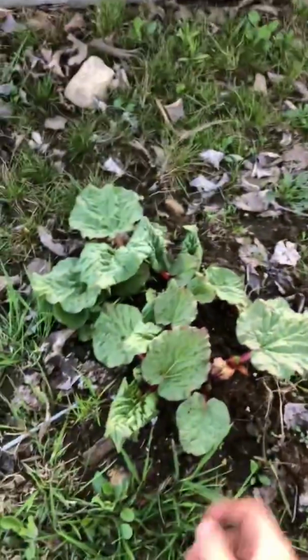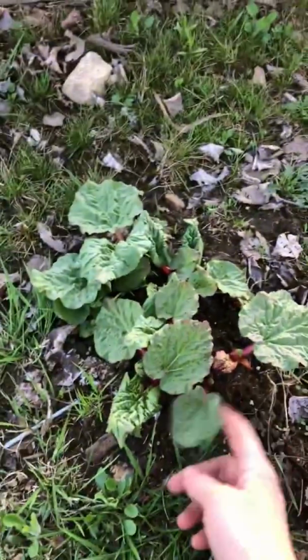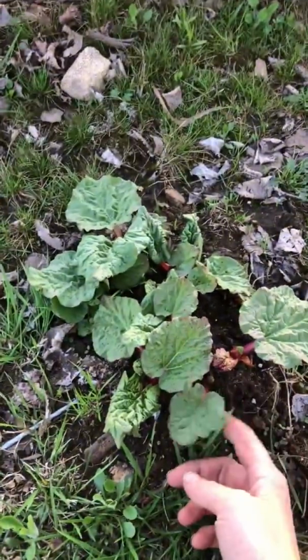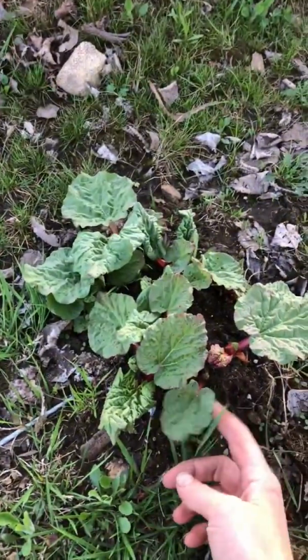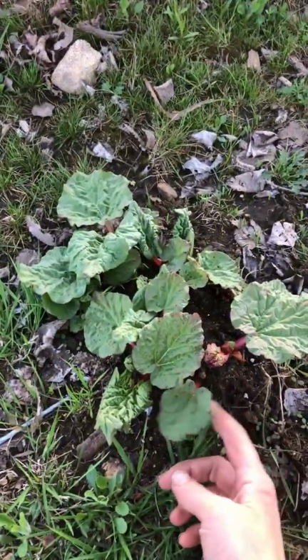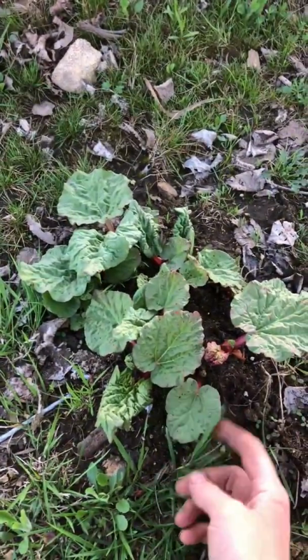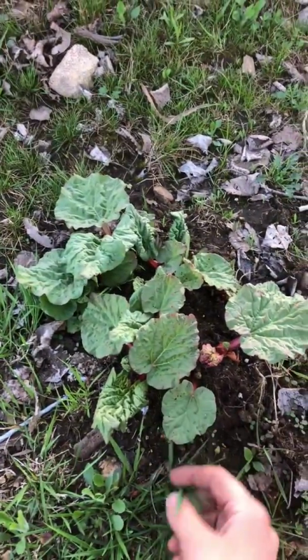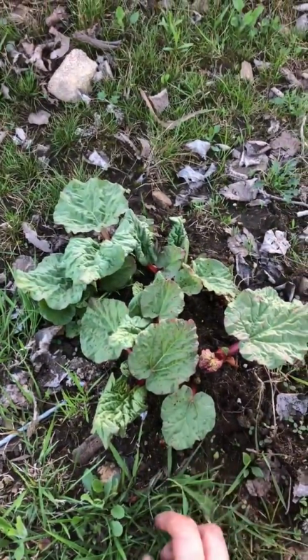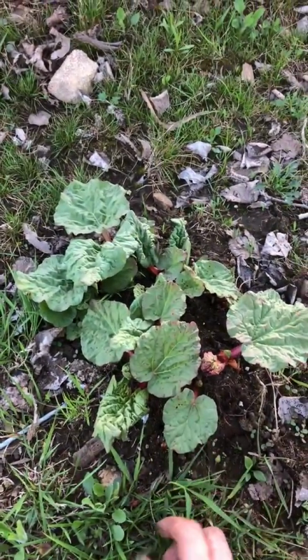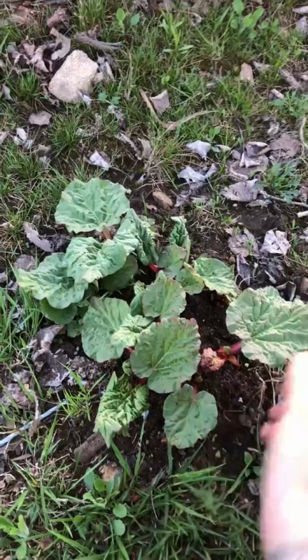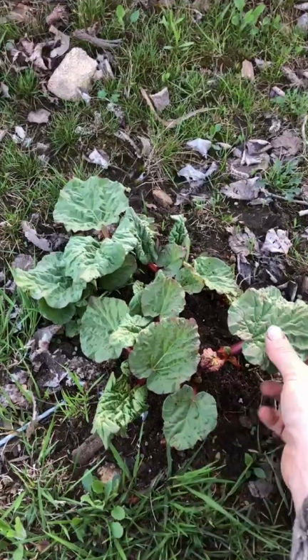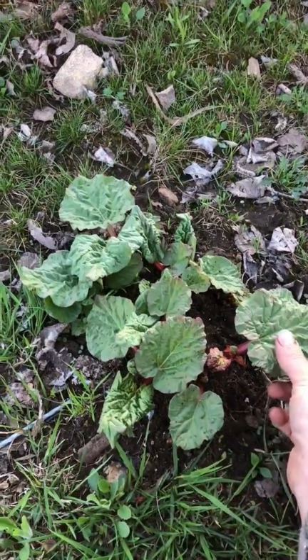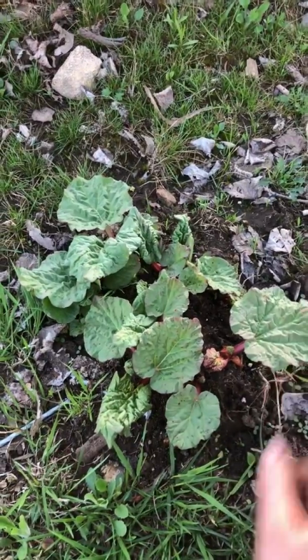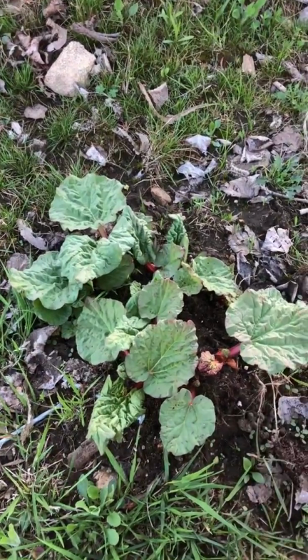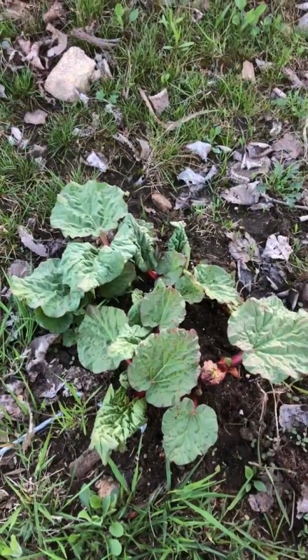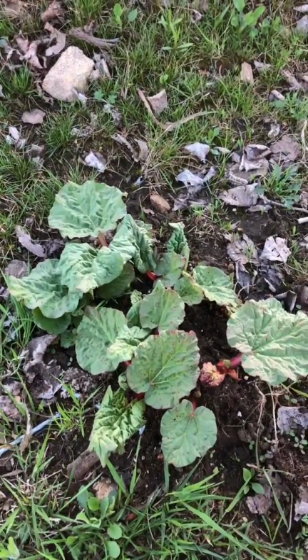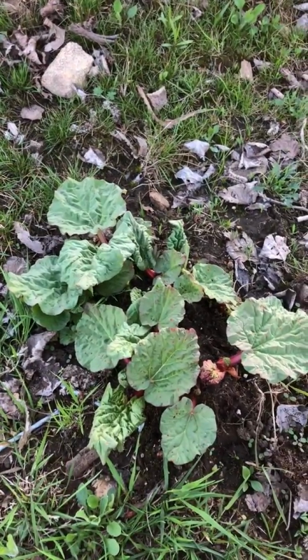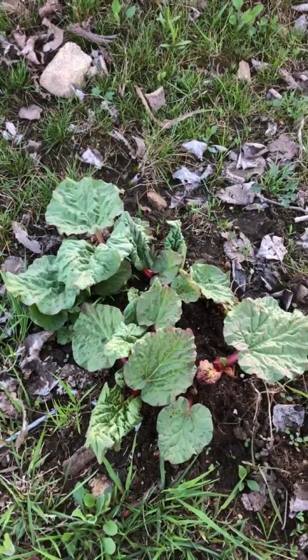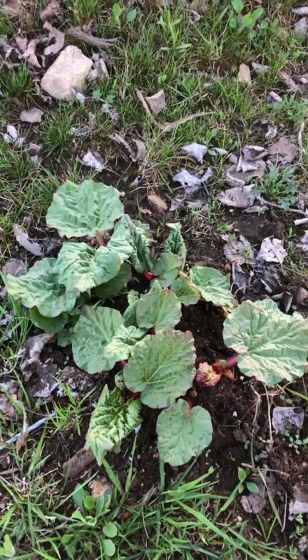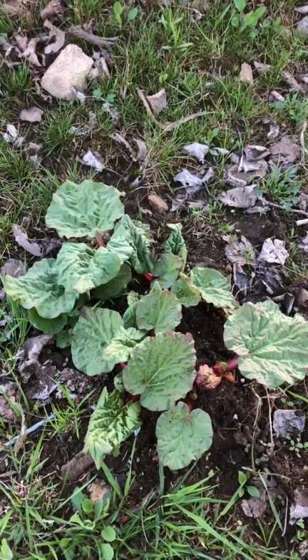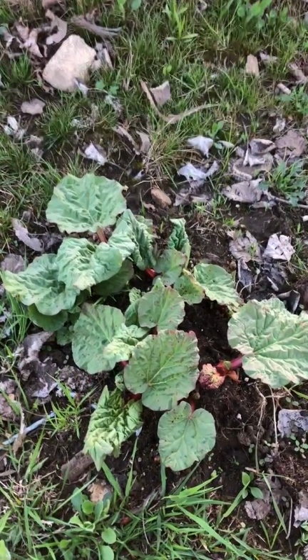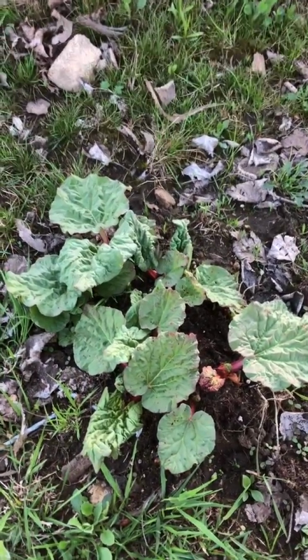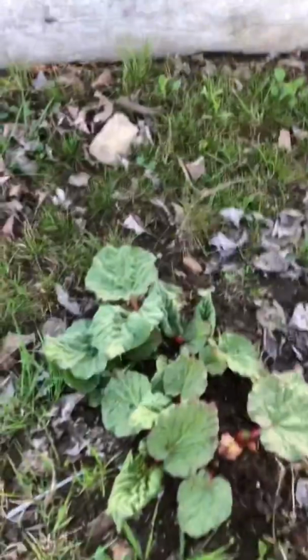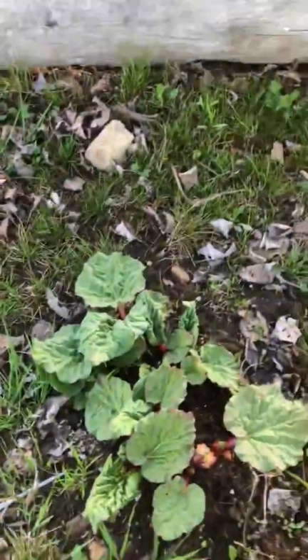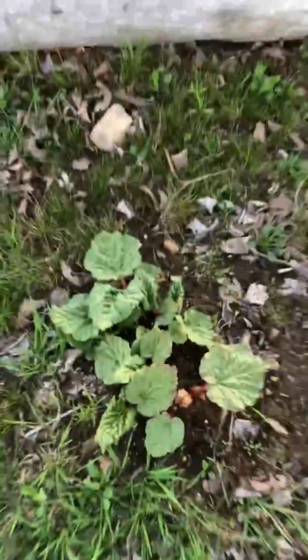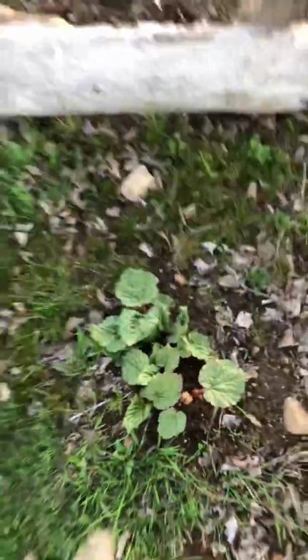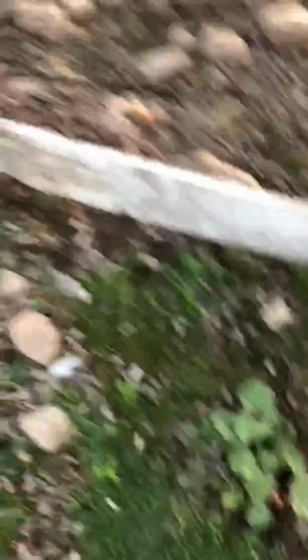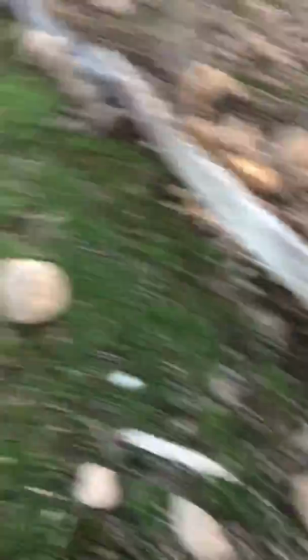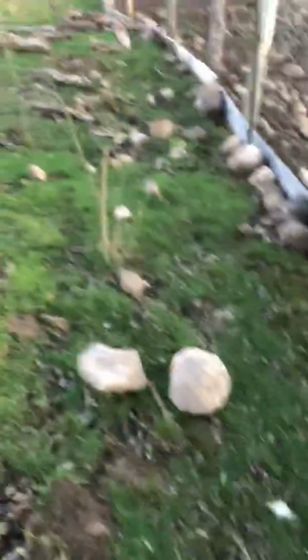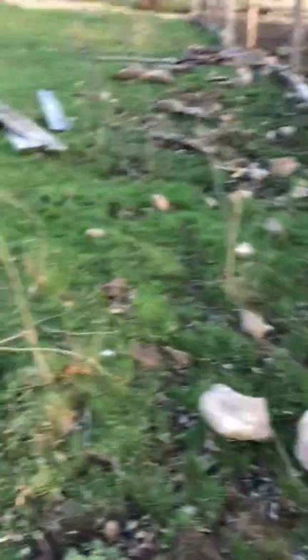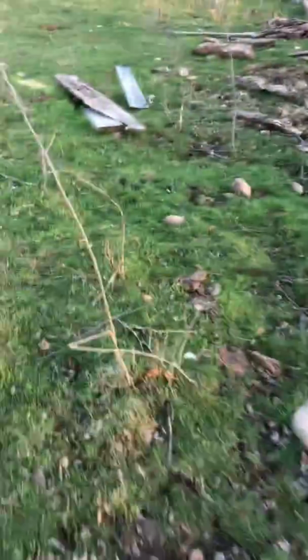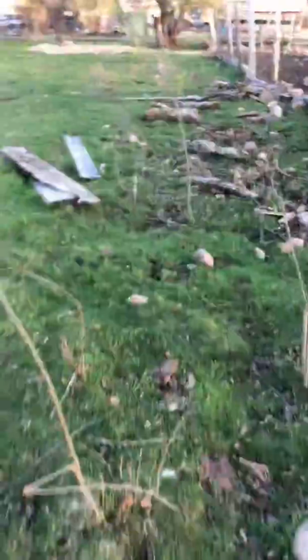Guess what this is? It's rhubarb — it's called homestead rhubarb. Old homestead rhubarb. So it fits, it's perfect for our place.